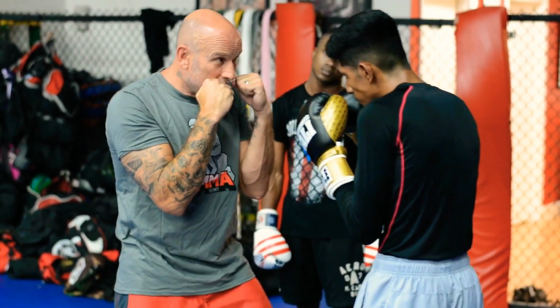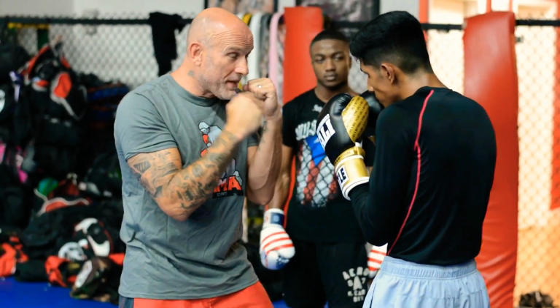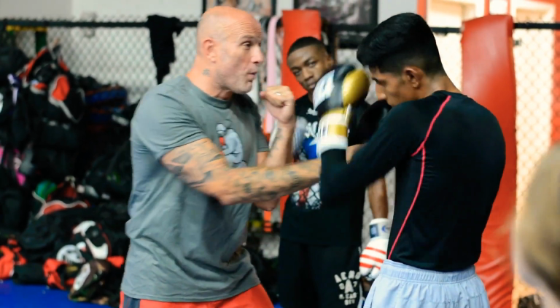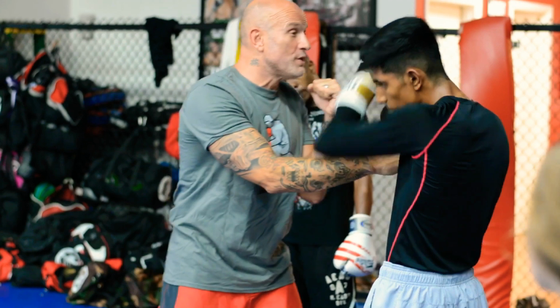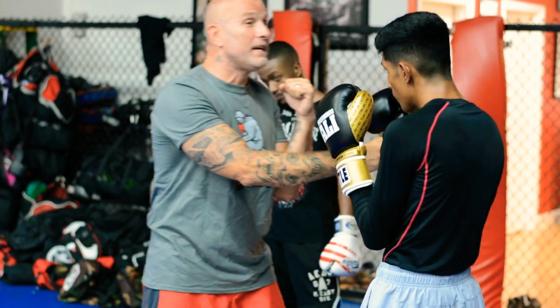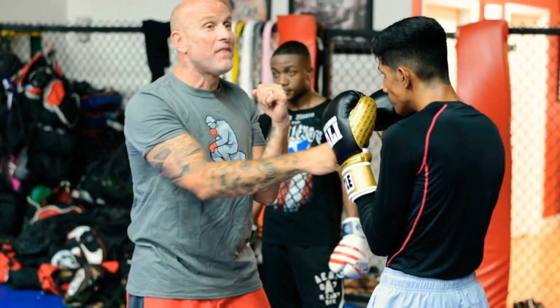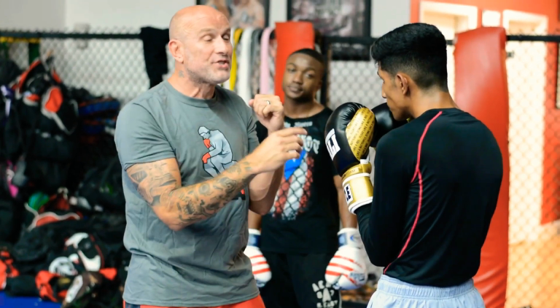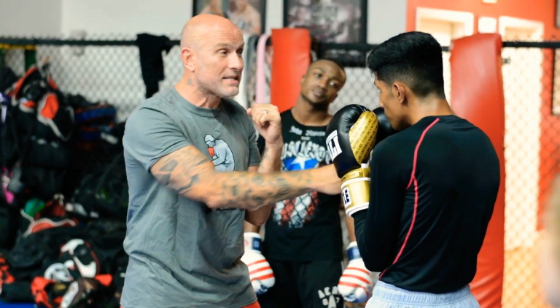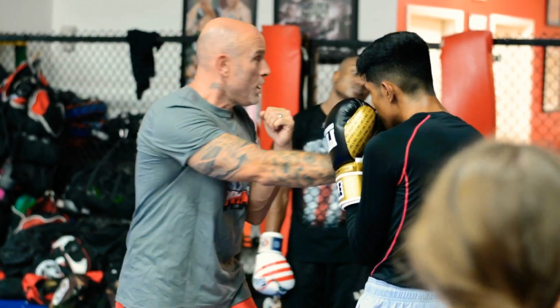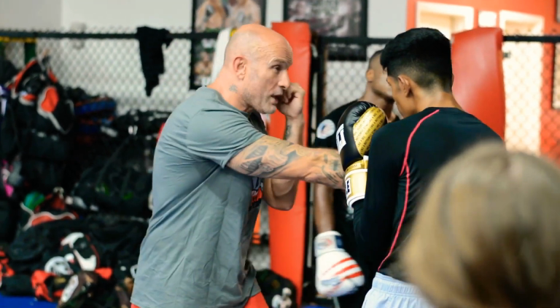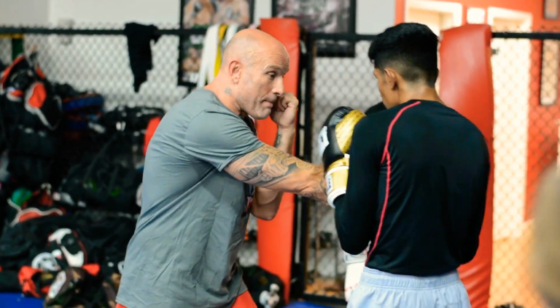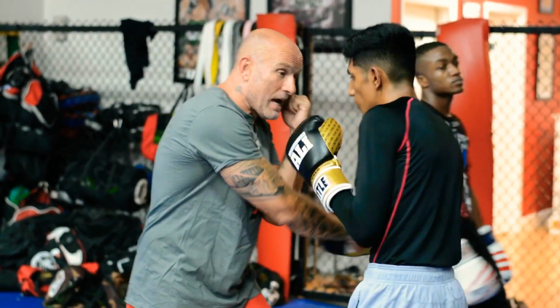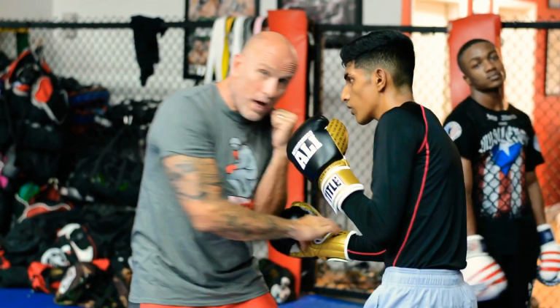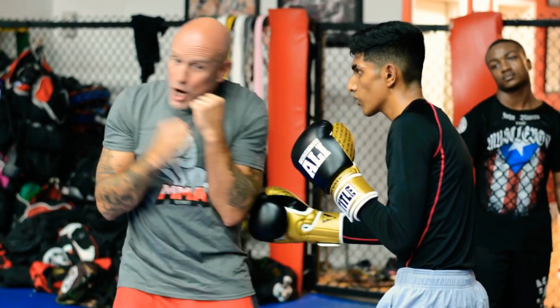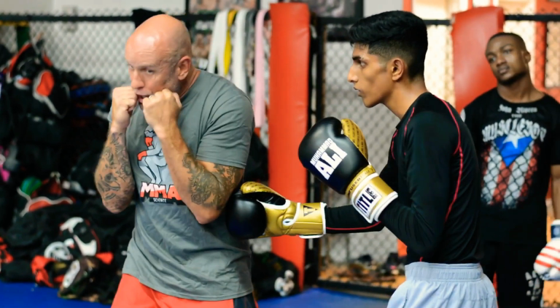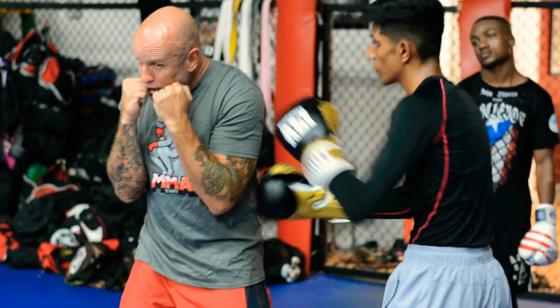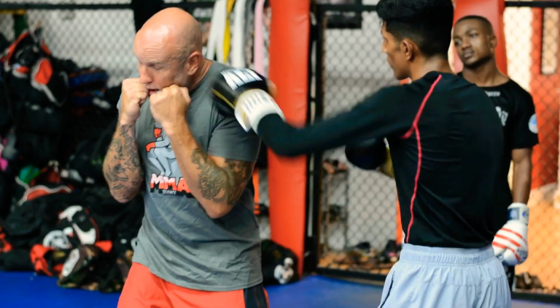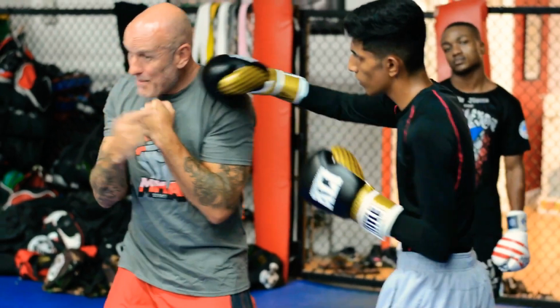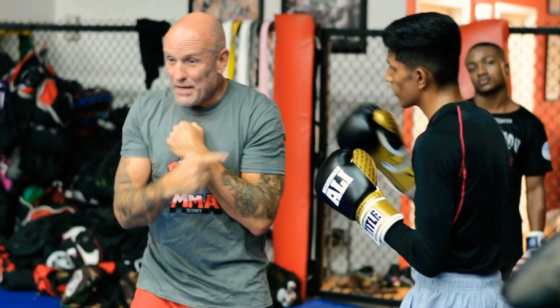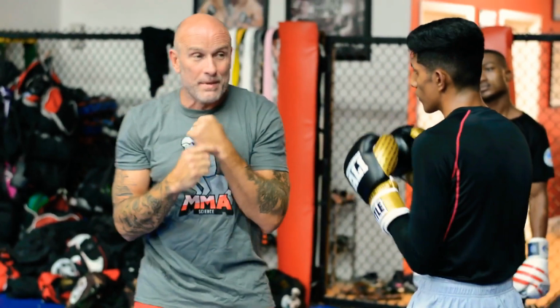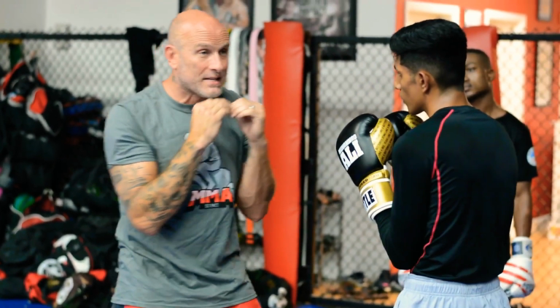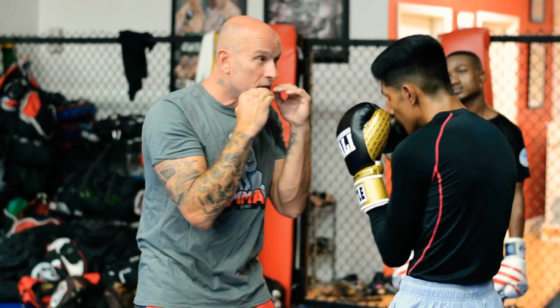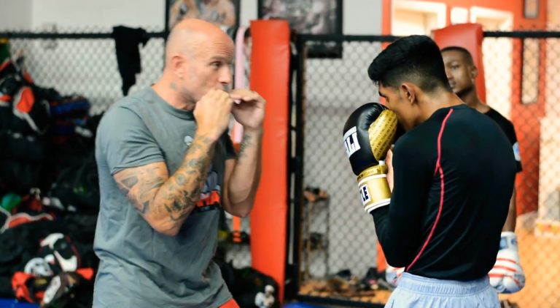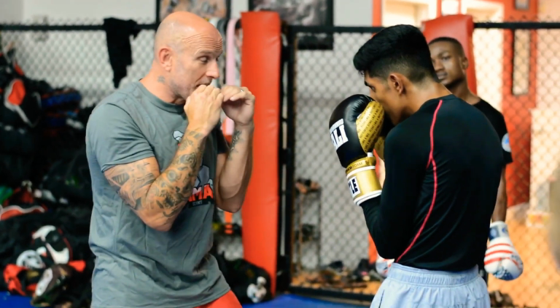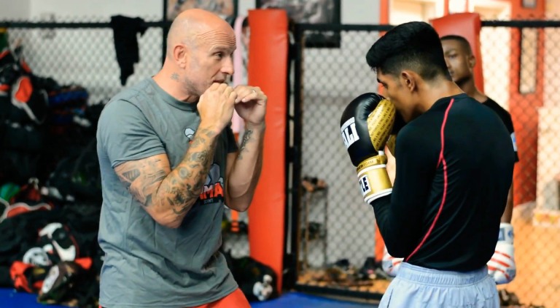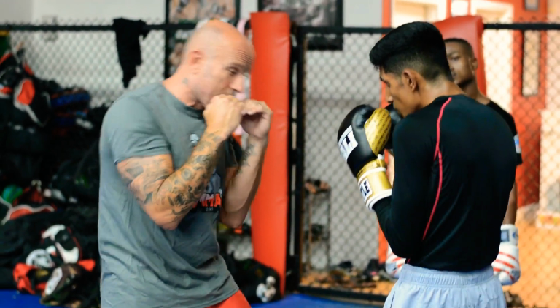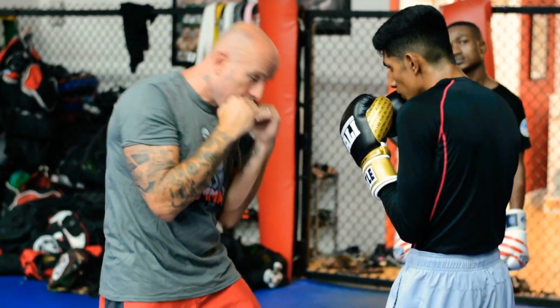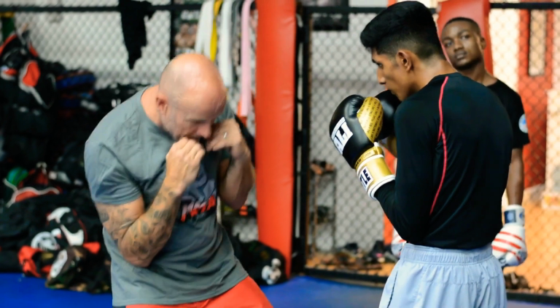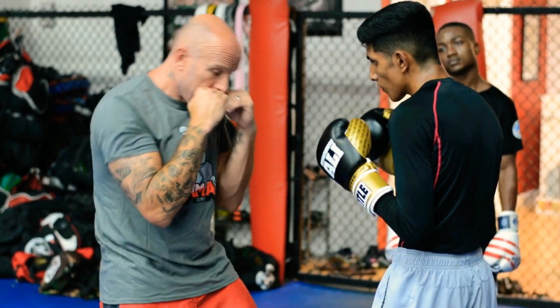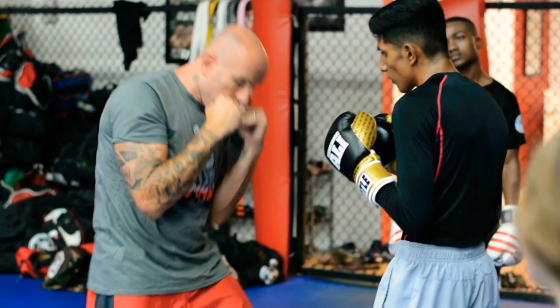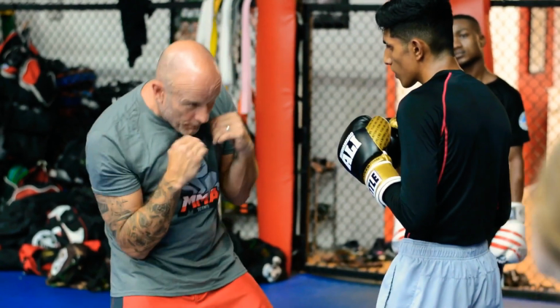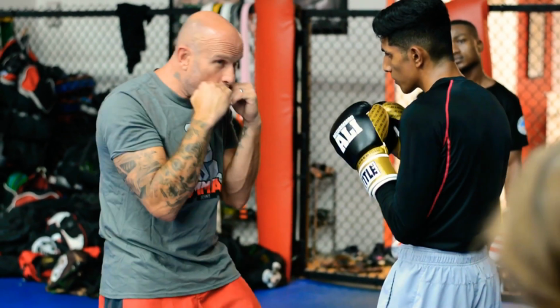The other thing I don't want to do is what we did on the head shots. When he goes to my body, I don't want to turn, because then I'm not going to see what's coming next. So just think of this — it's like a folding.